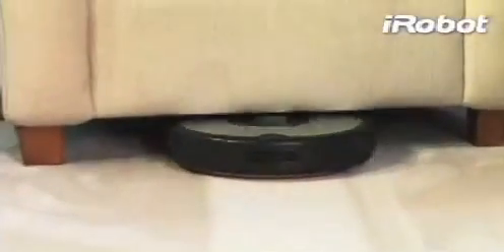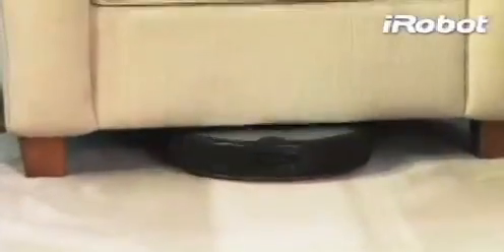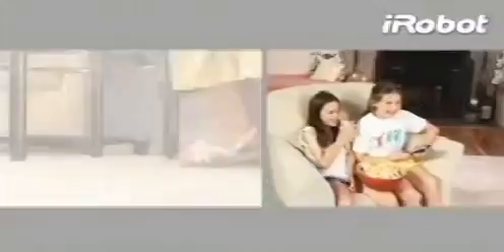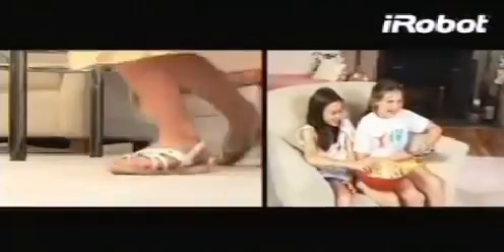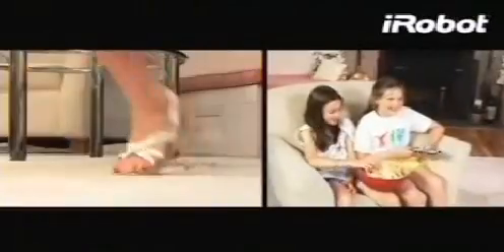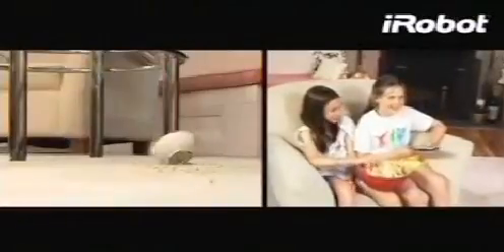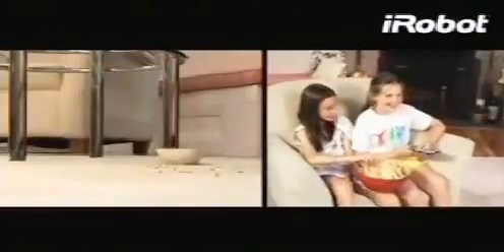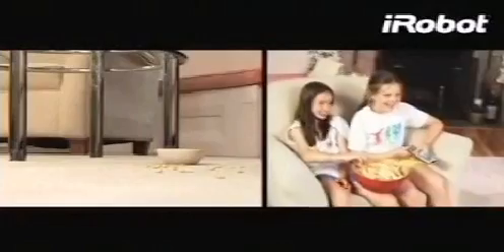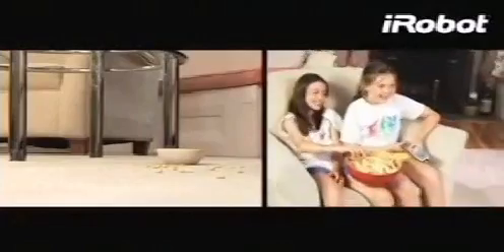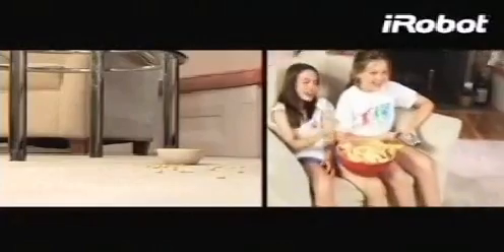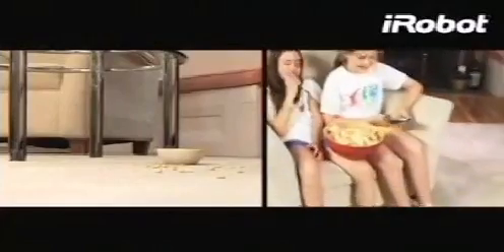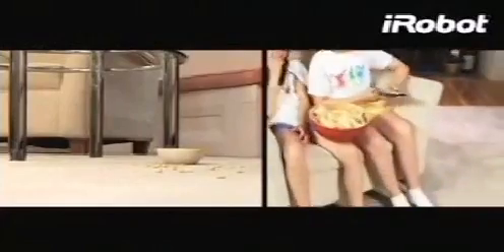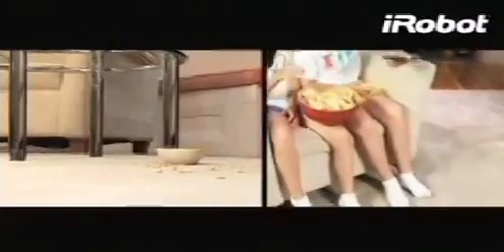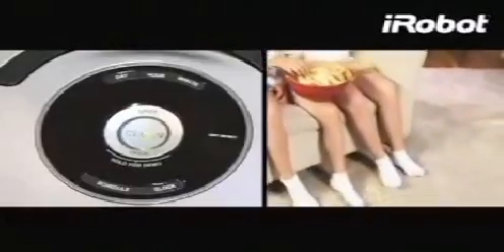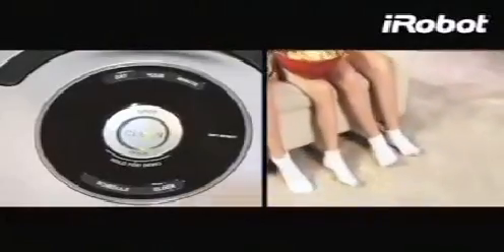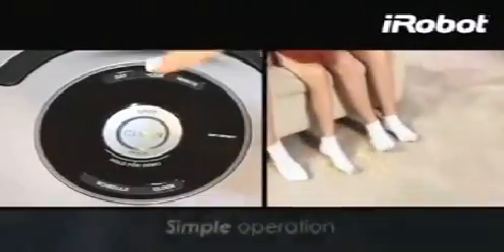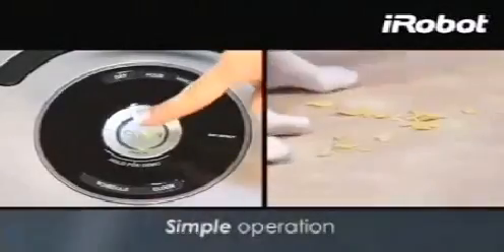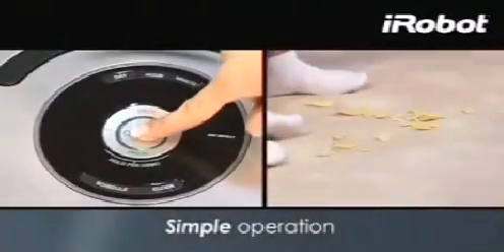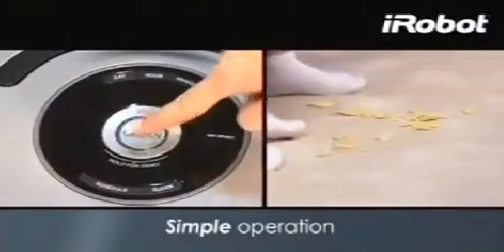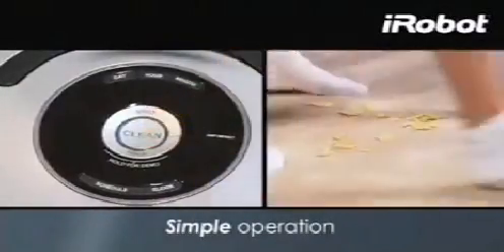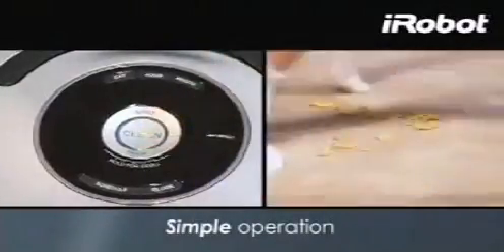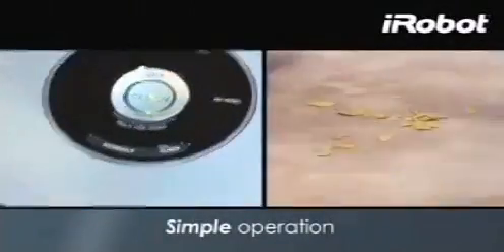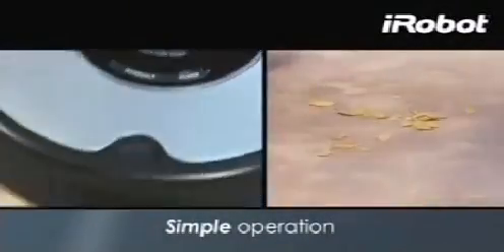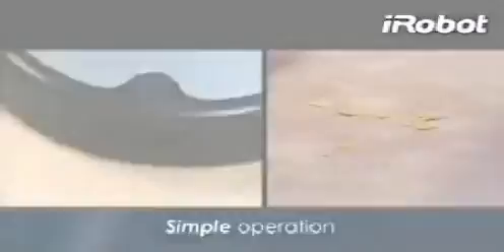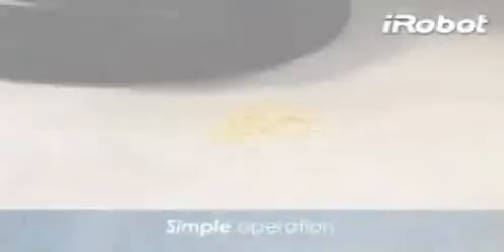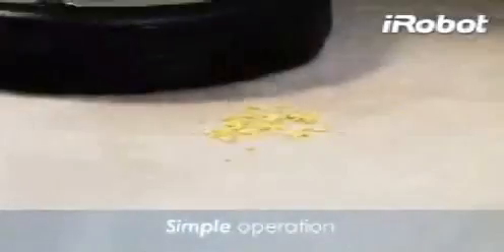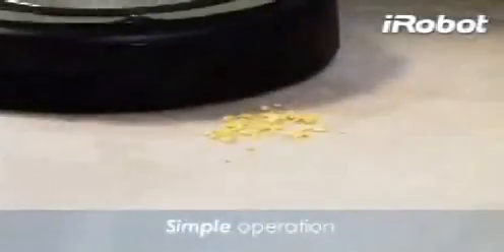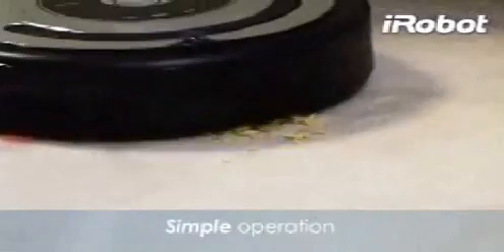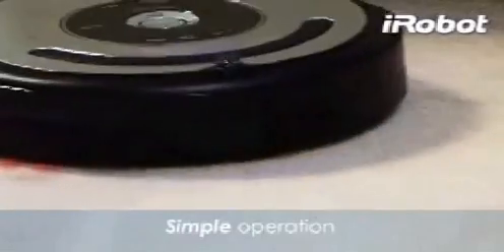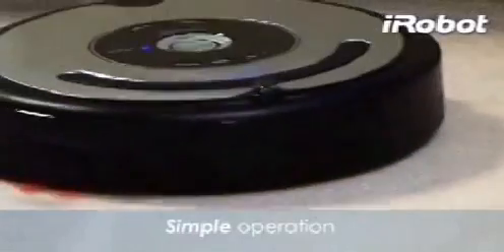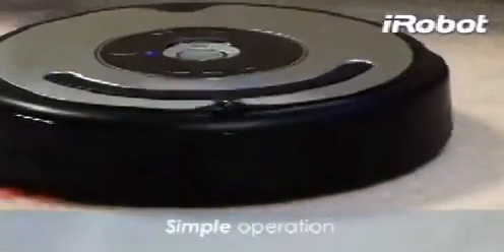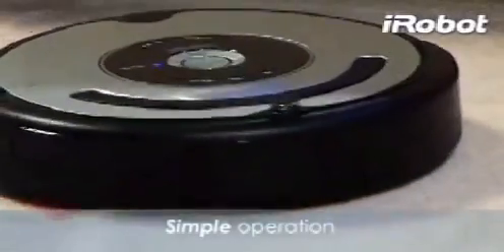In your busy home, floors get dirty every day. Now with the push of a button, iRobot Roomba helps you stay ahead of the mess by cleaning more frequently.